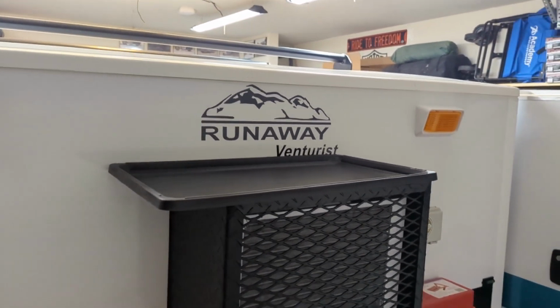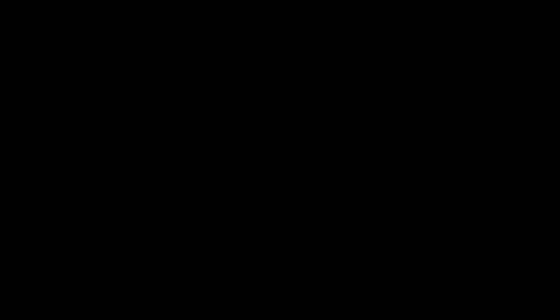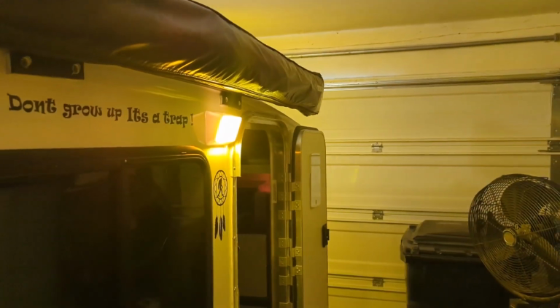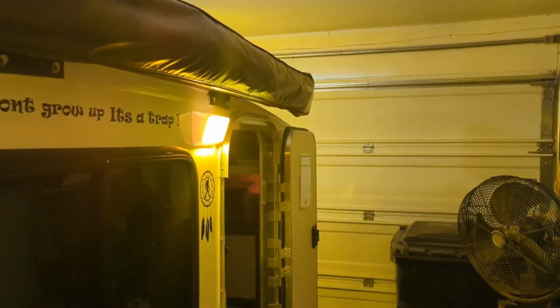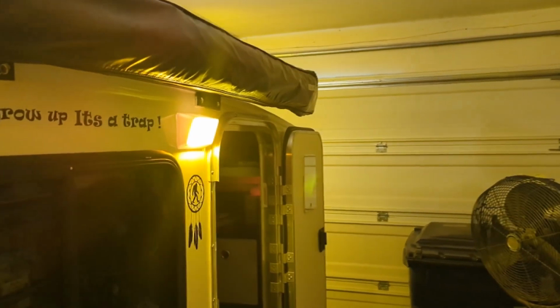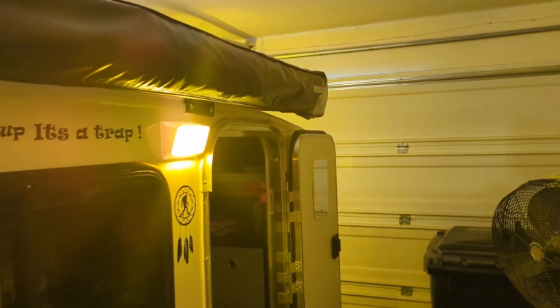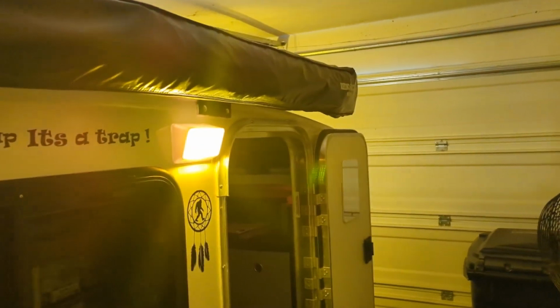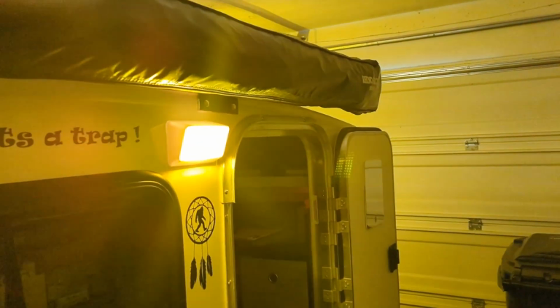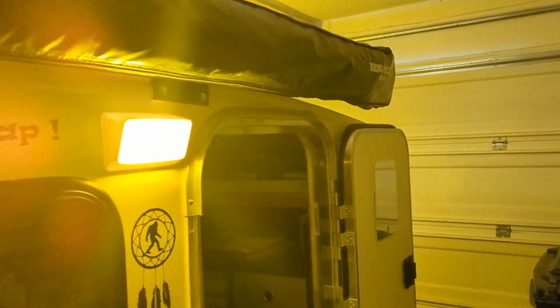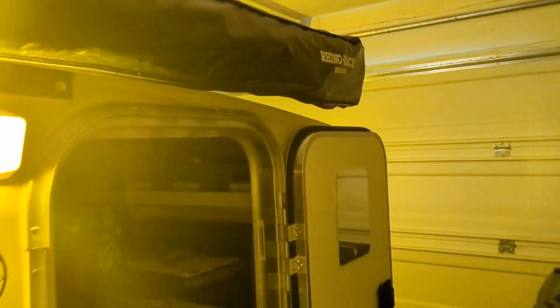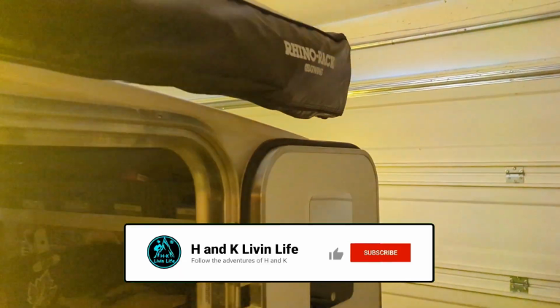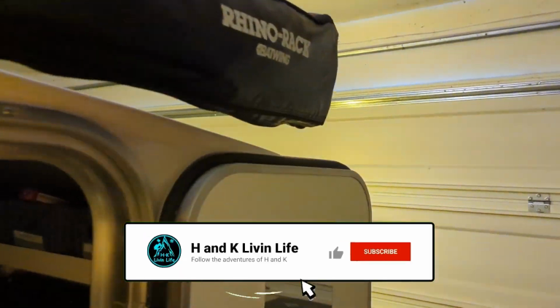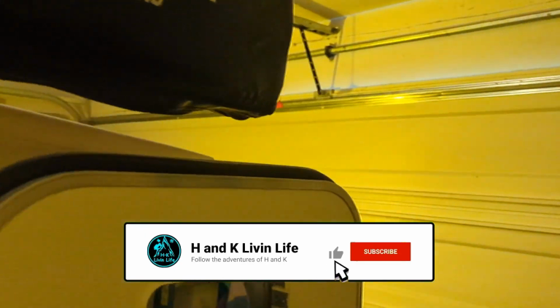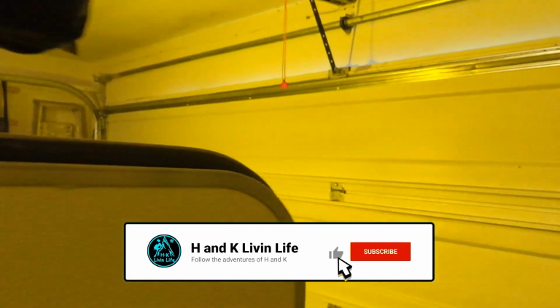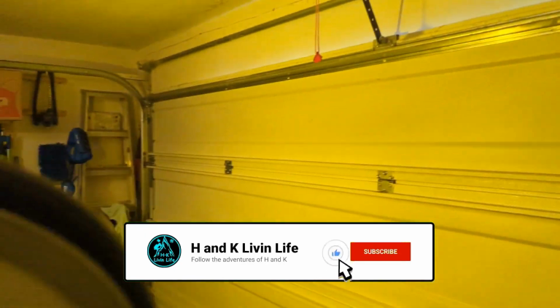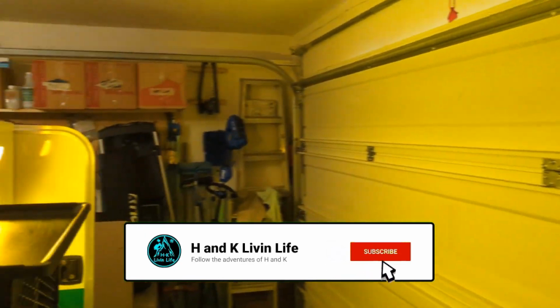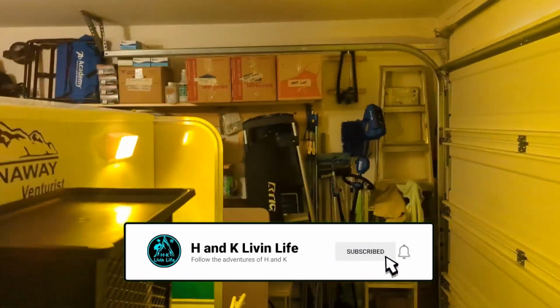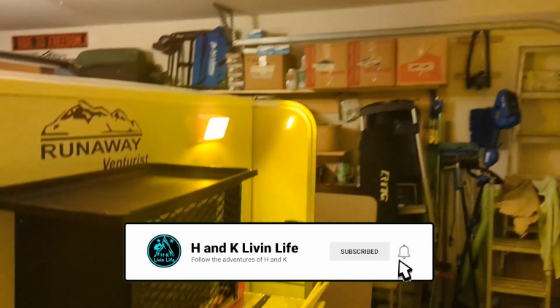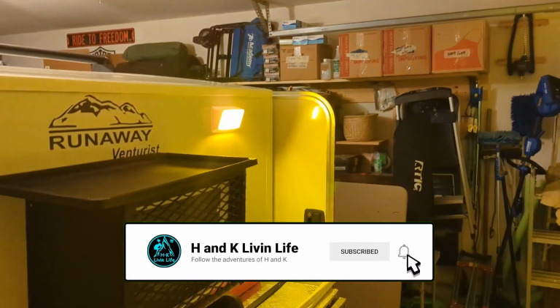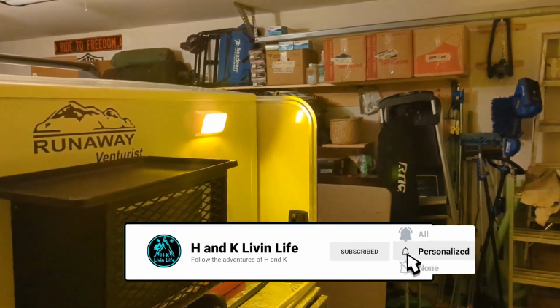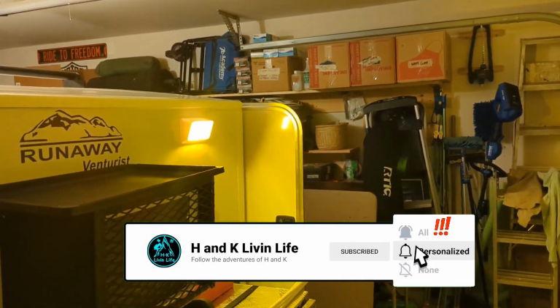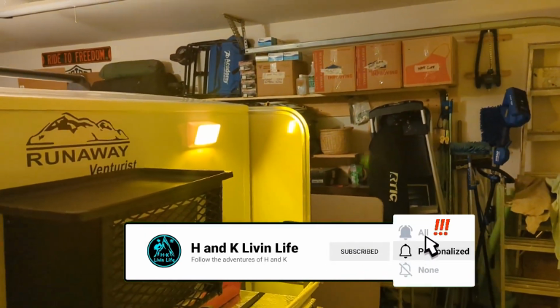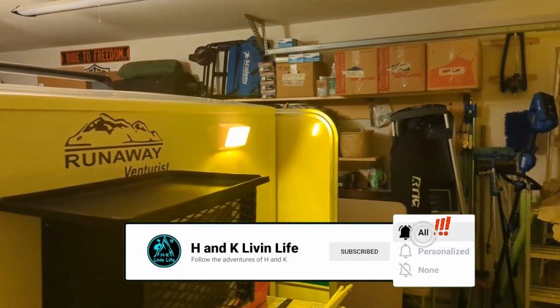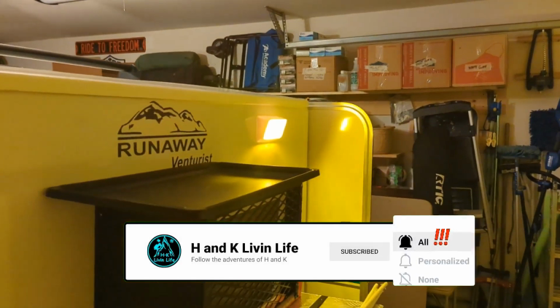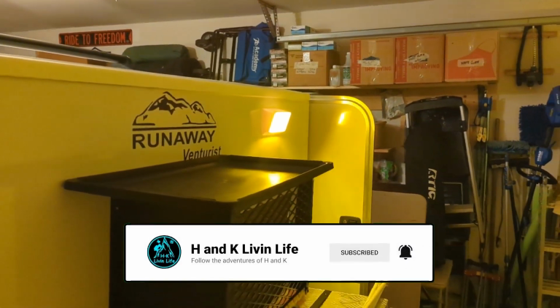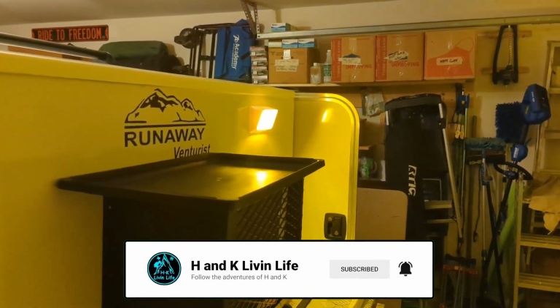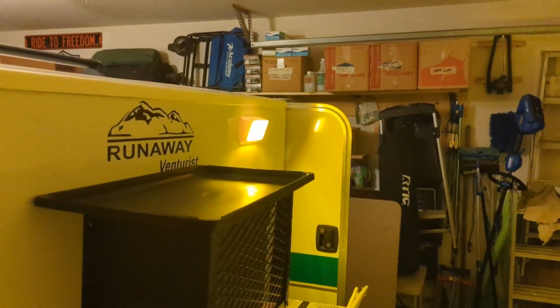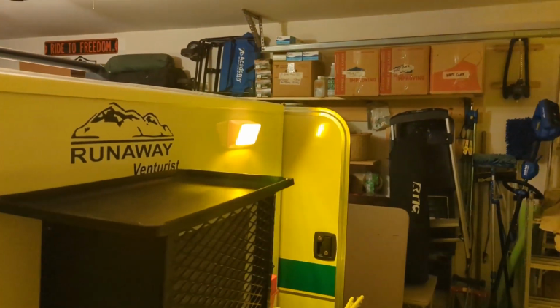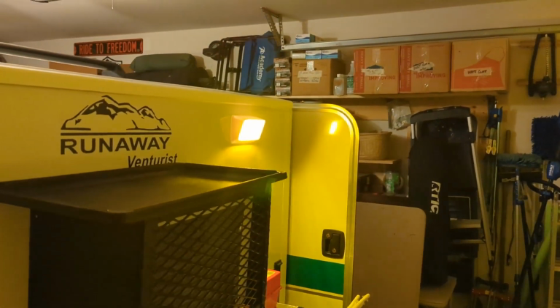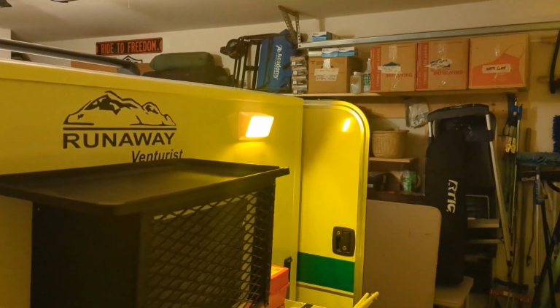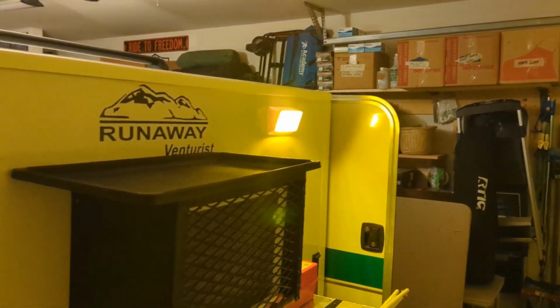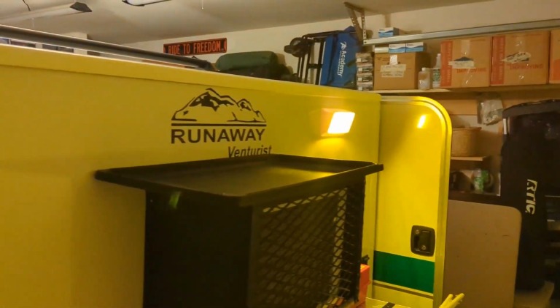There it is with the light on. It comes with amber and clear. I put this one on the front here so it'll help if we have to load up at night.